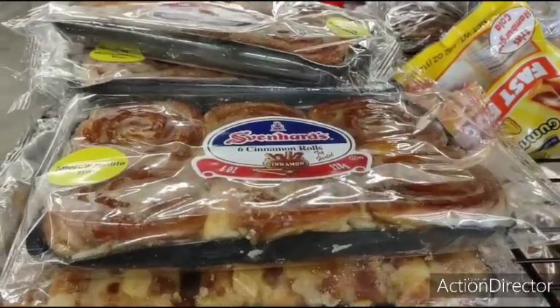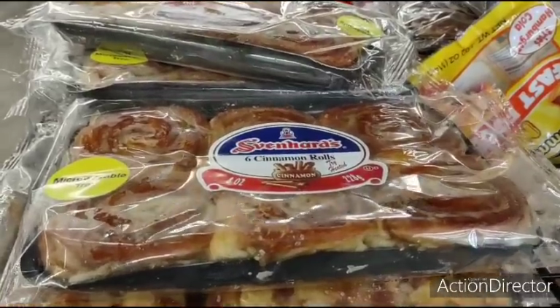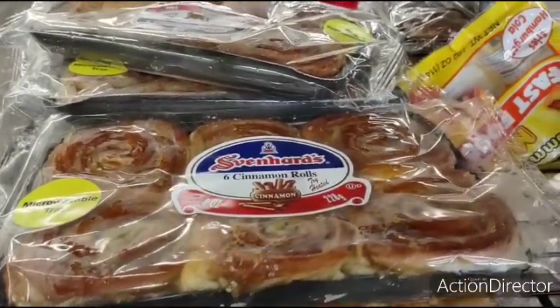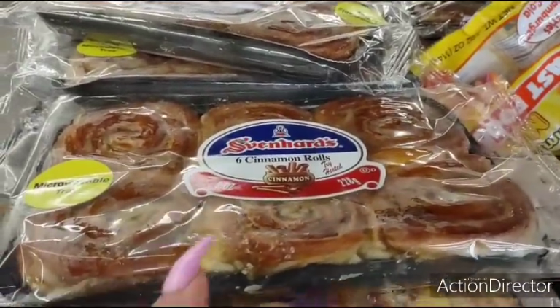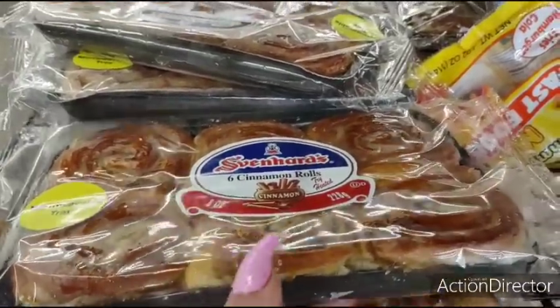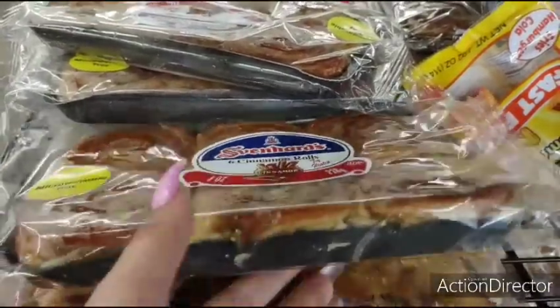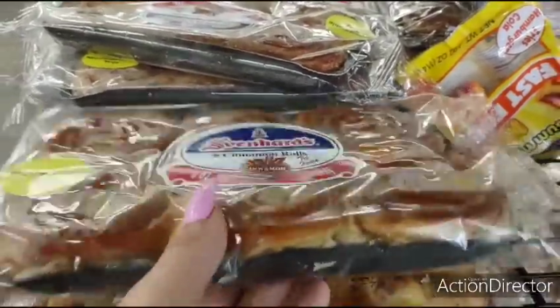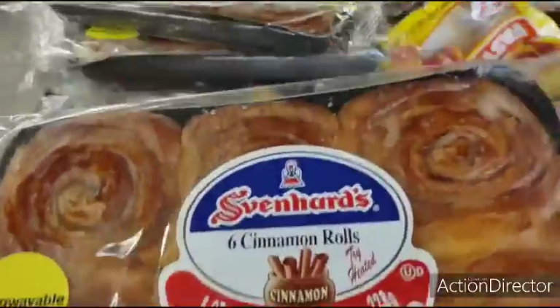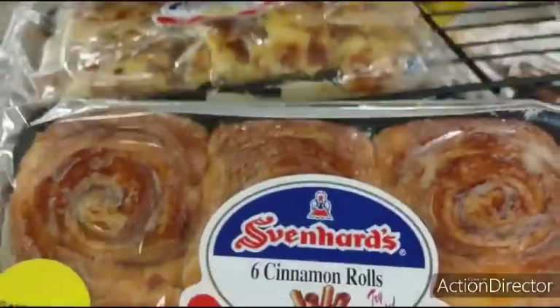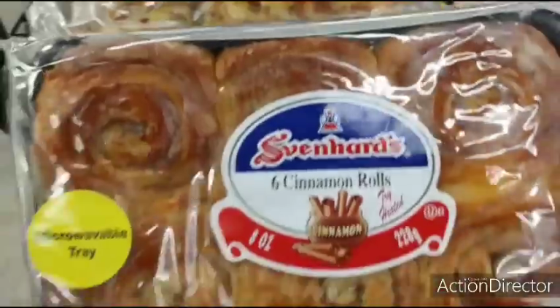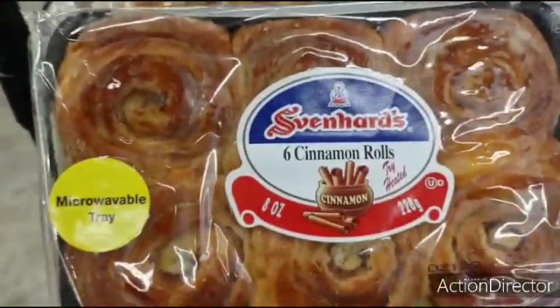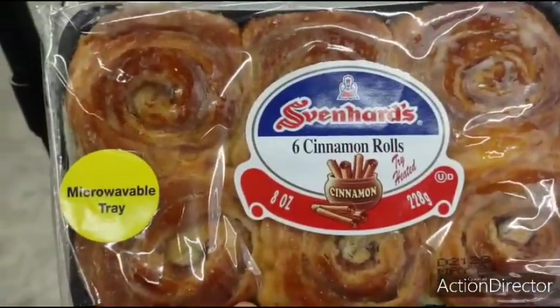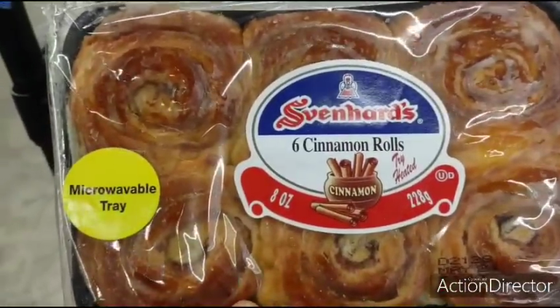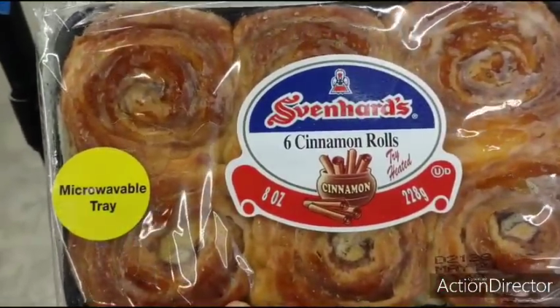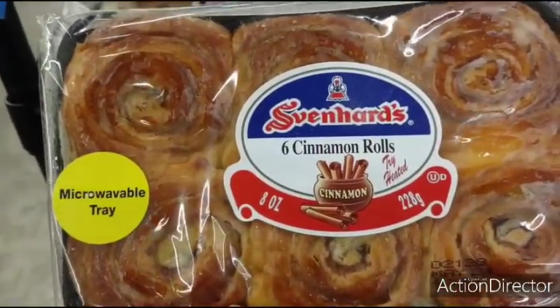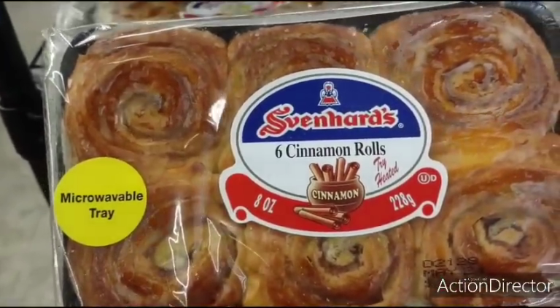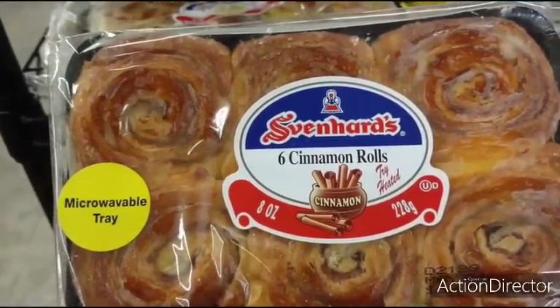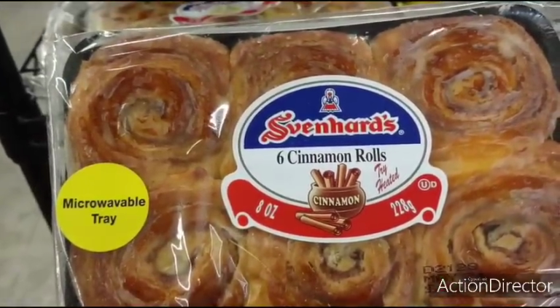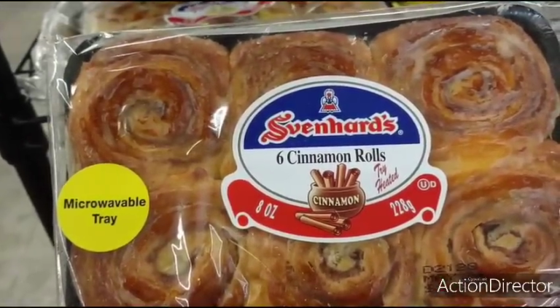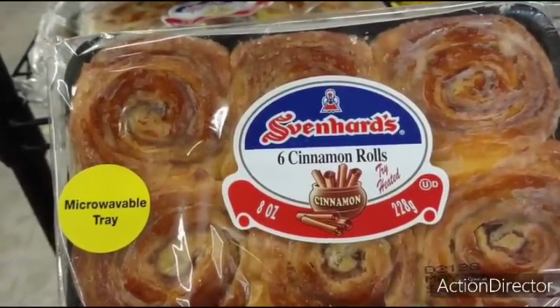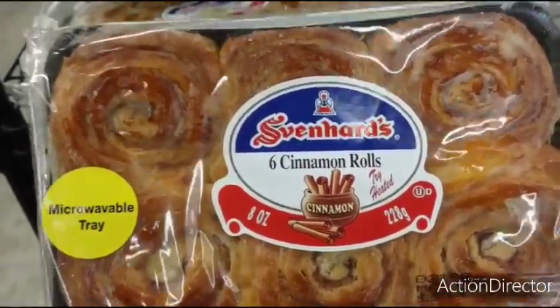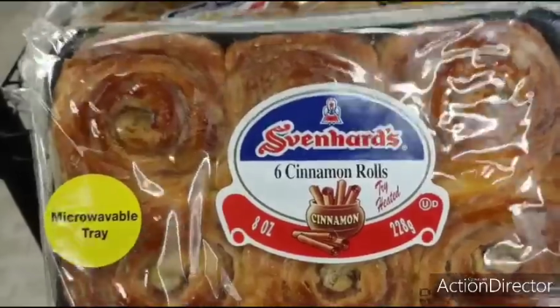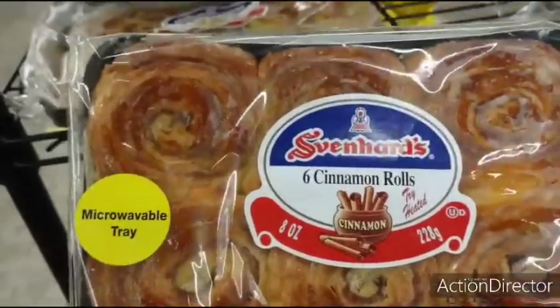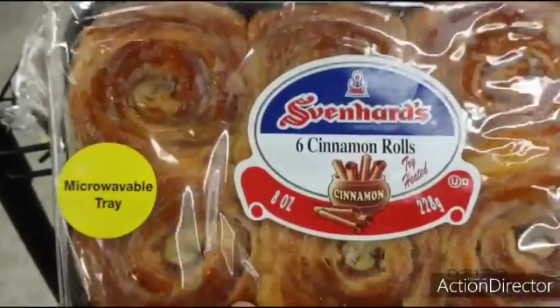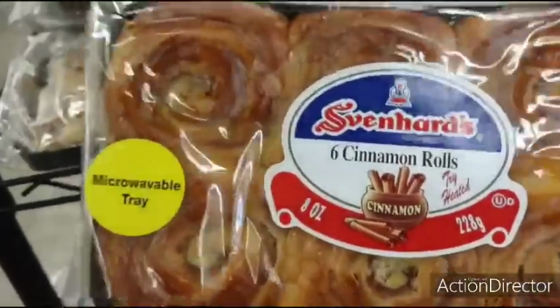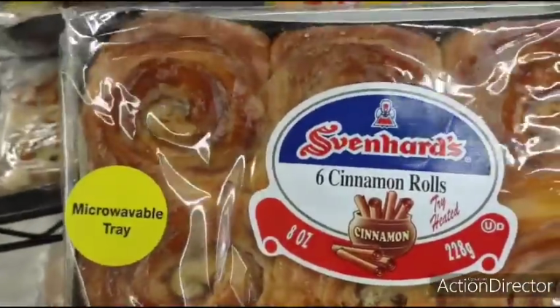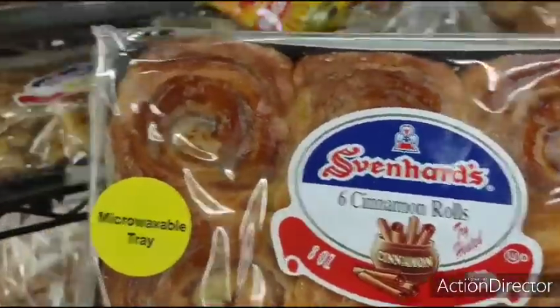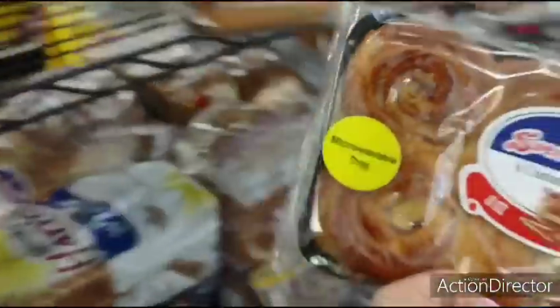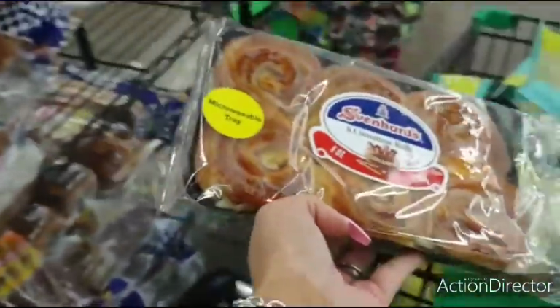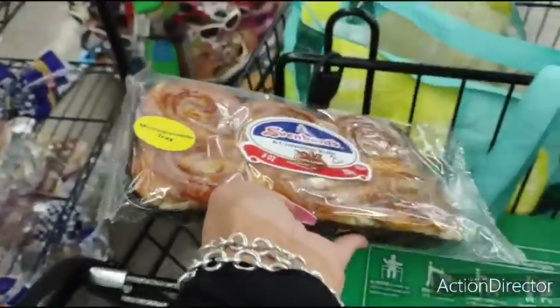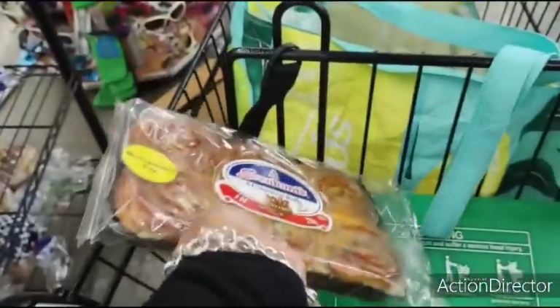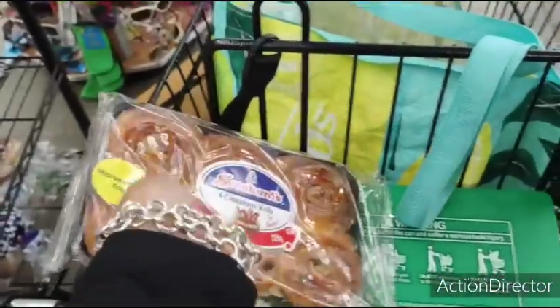Hello friends, we are here at Dollar Tree and look what they have on their bread rack. Svenharts six cinnamon rolls — expiration date is May 24th. These are usually $3.49 and they're a dollar here. Crystal will be getting those for the hubby.